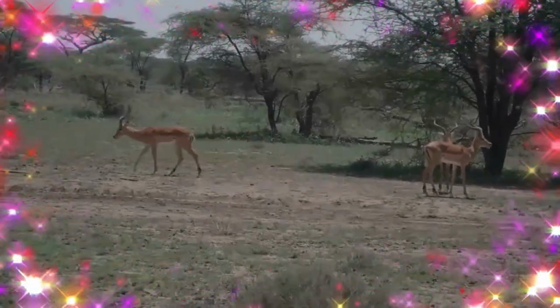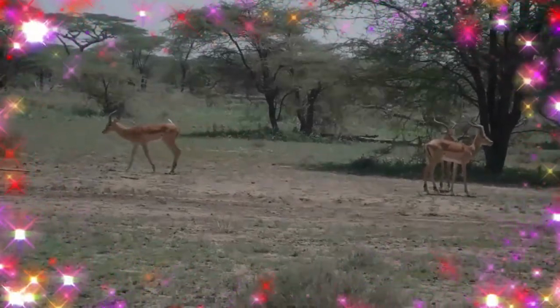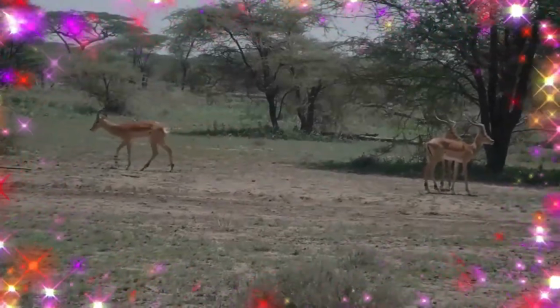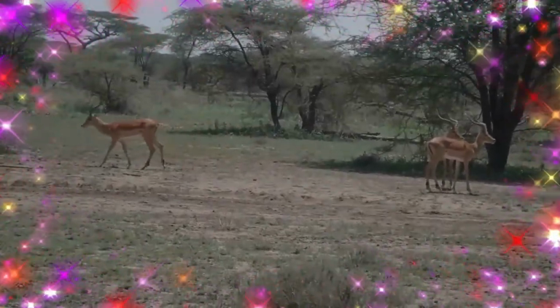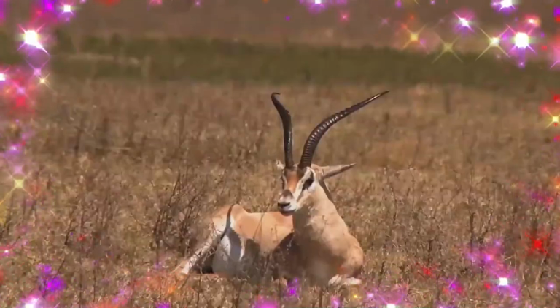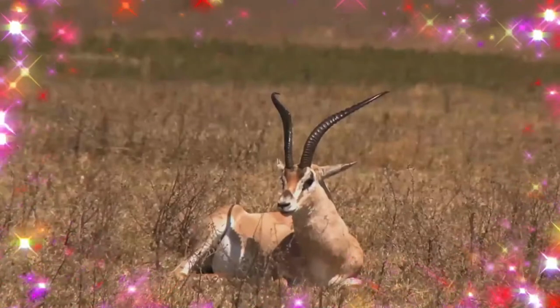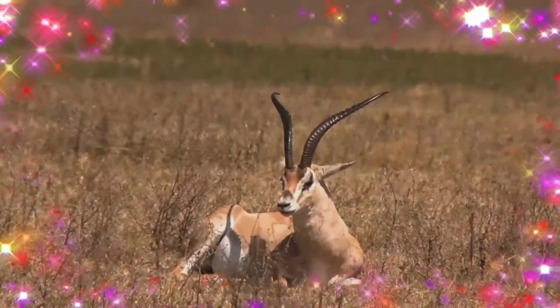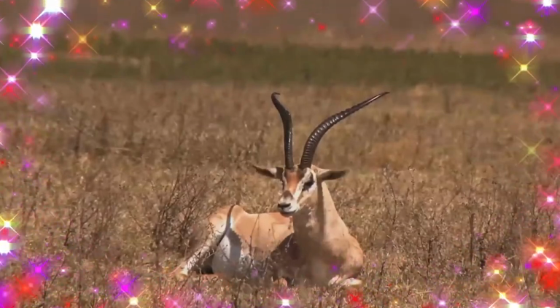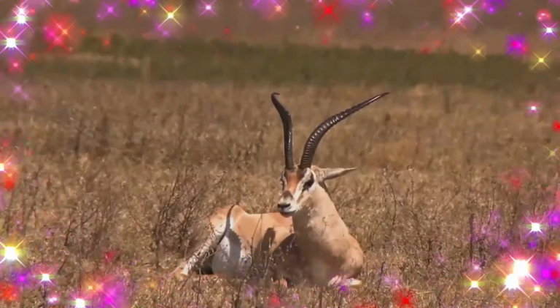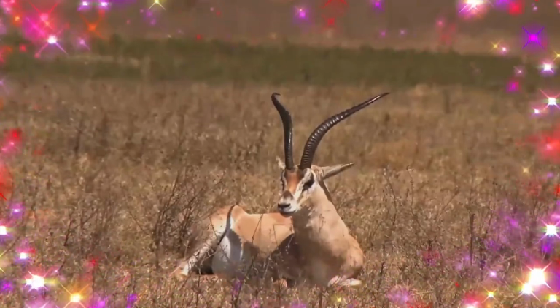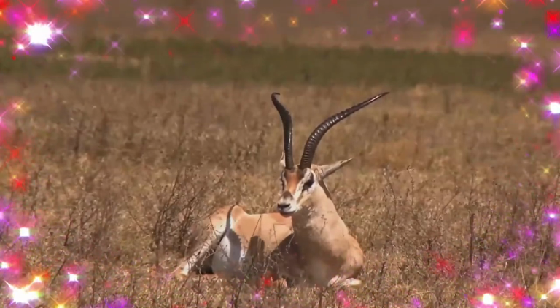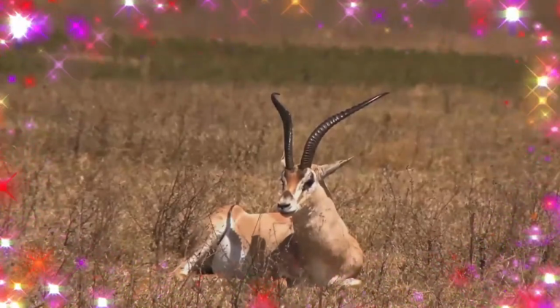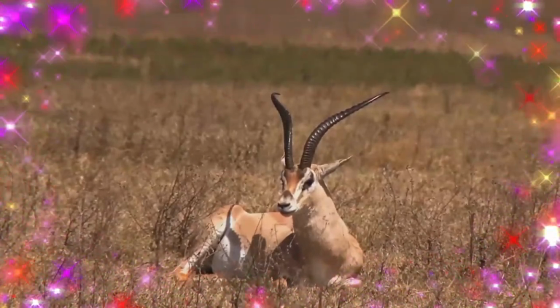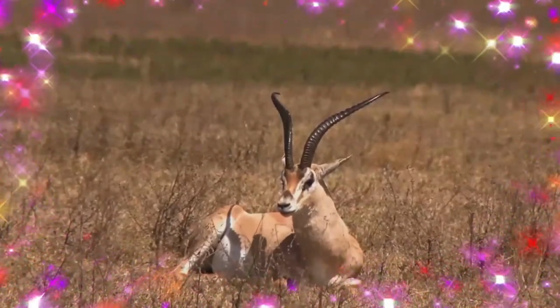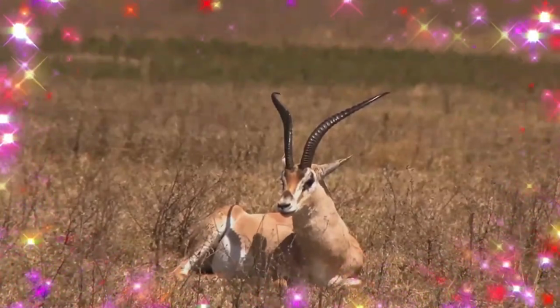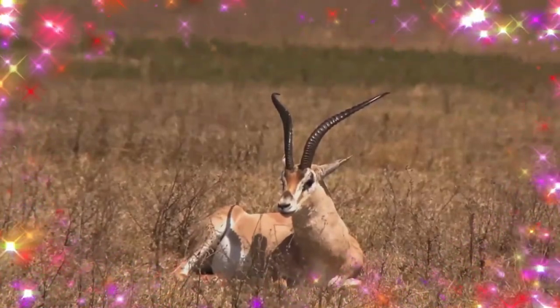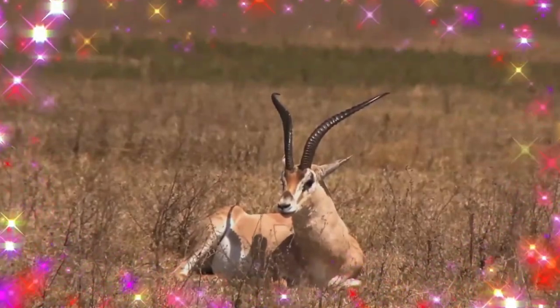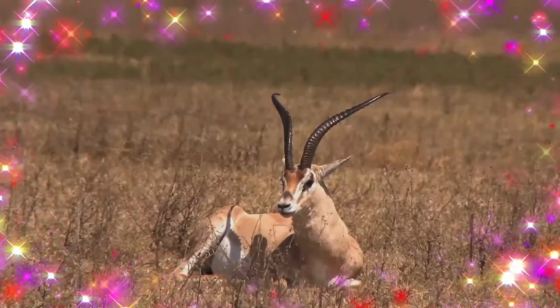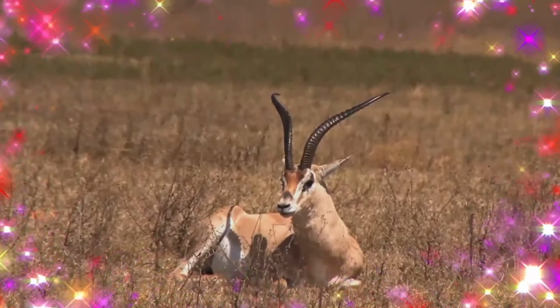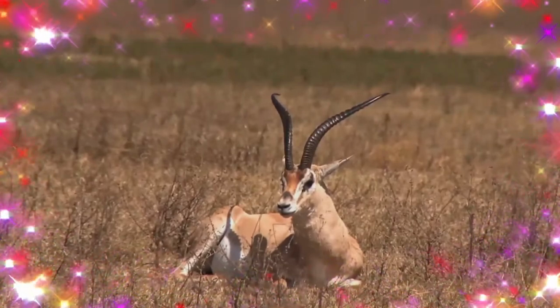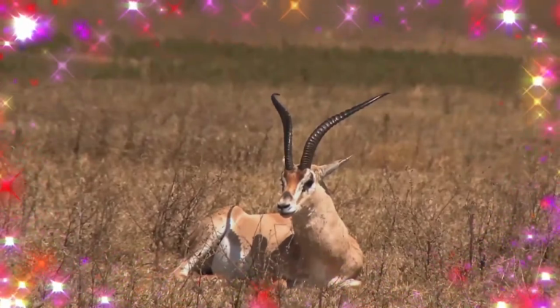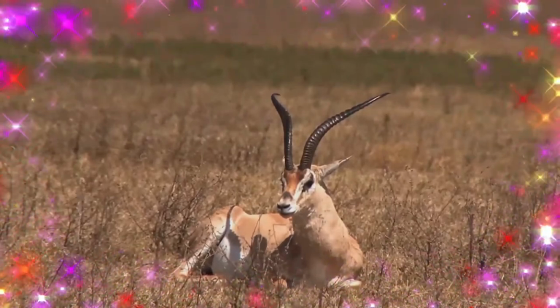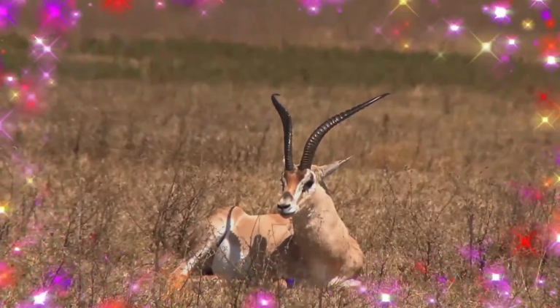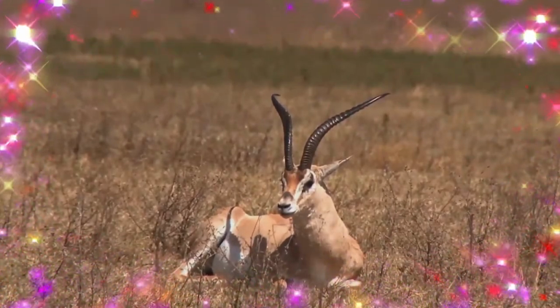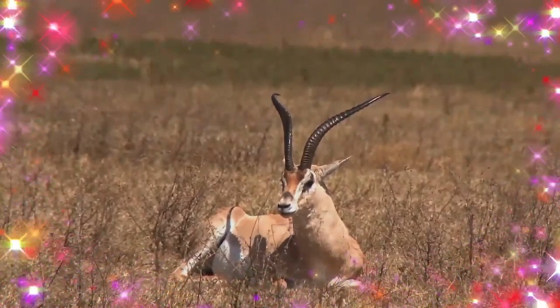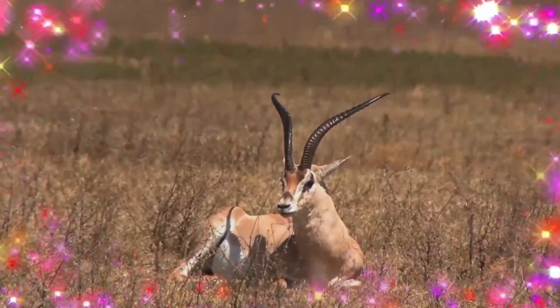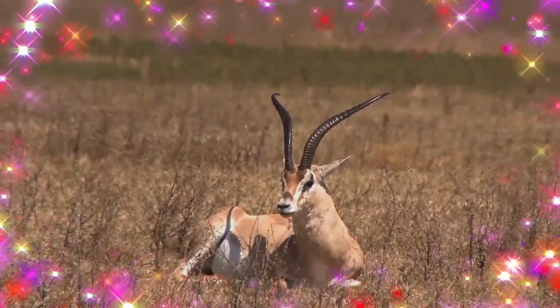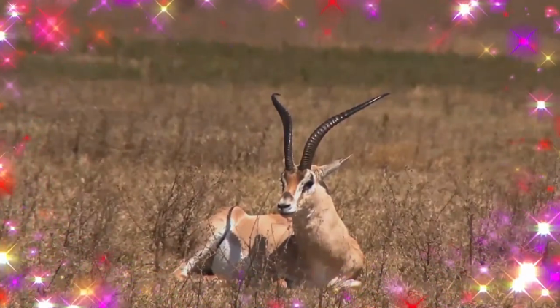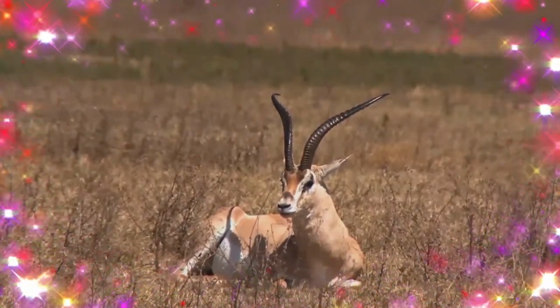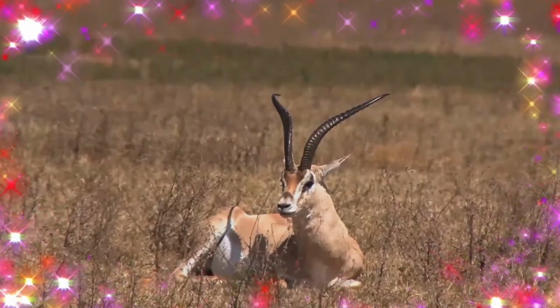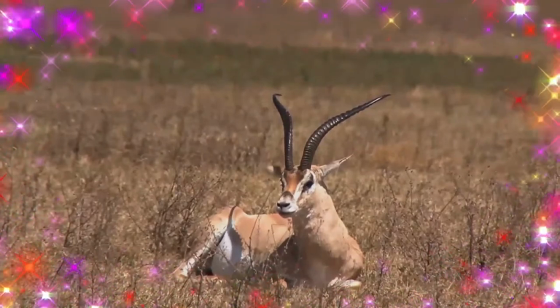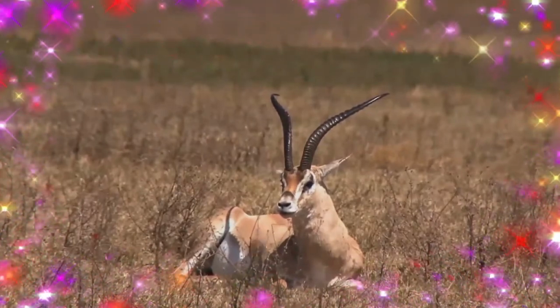They also occur in semi-arid areas and are relatively well adapted to dry areas, relying on more browse or leafy material during dry seasons to supplement their intake of water. They are migratory animals,